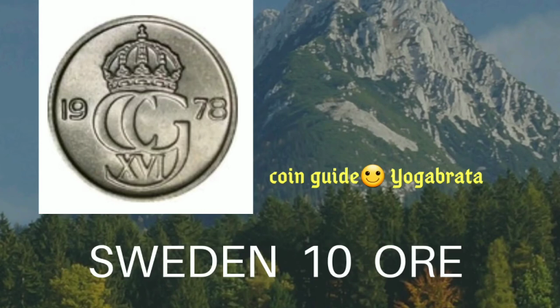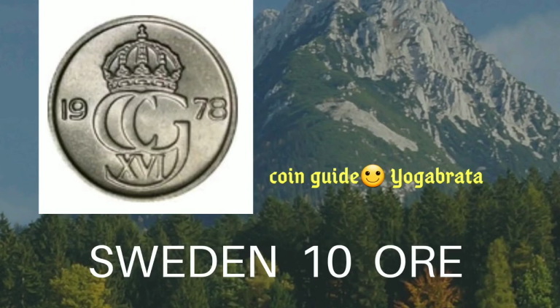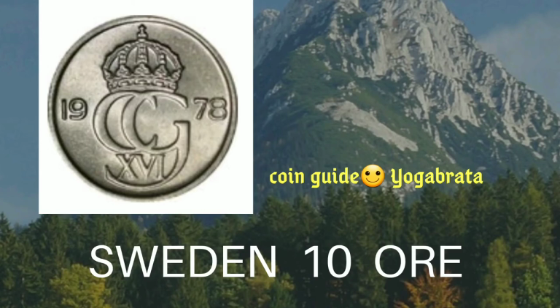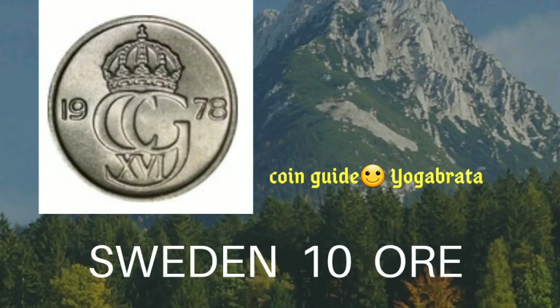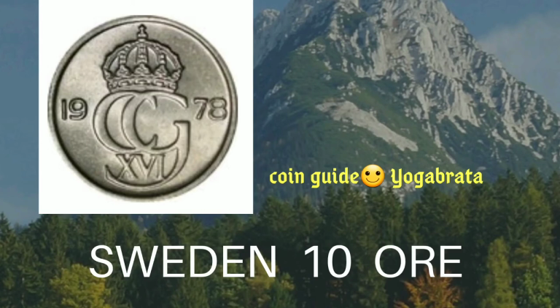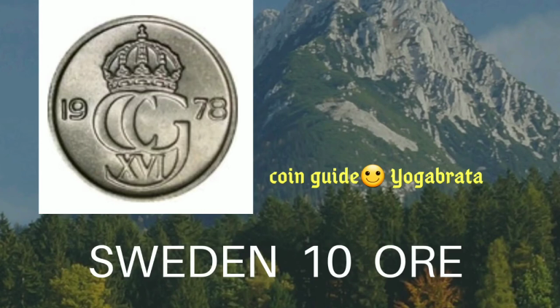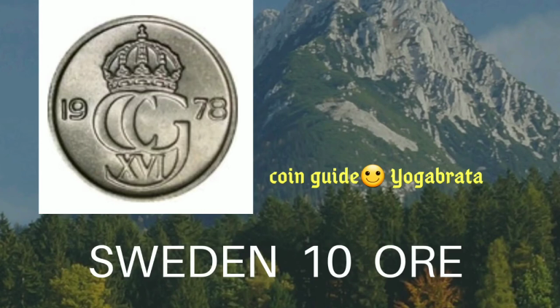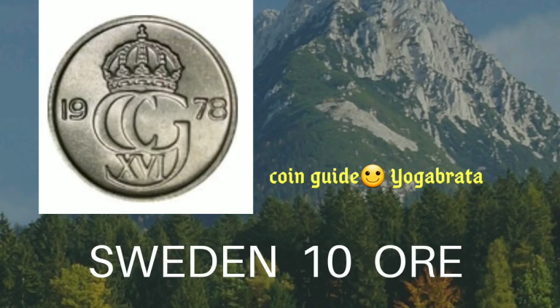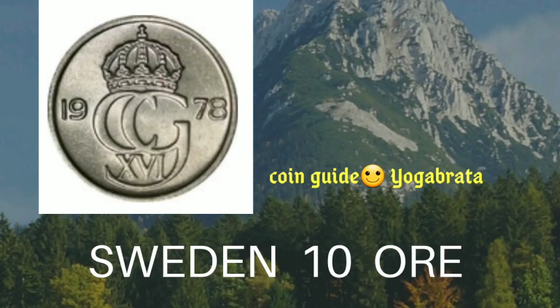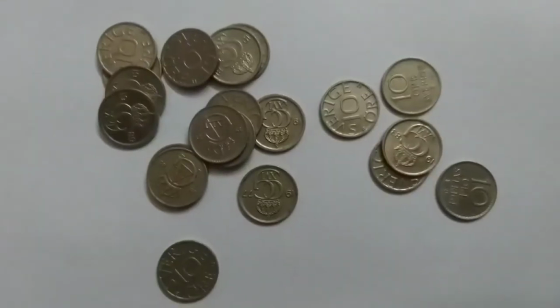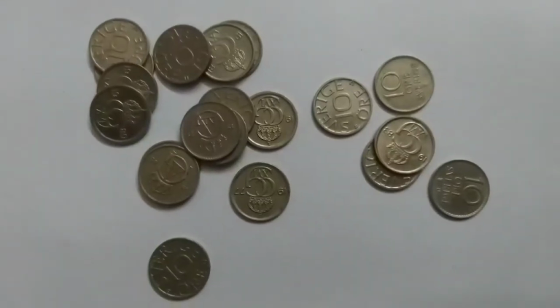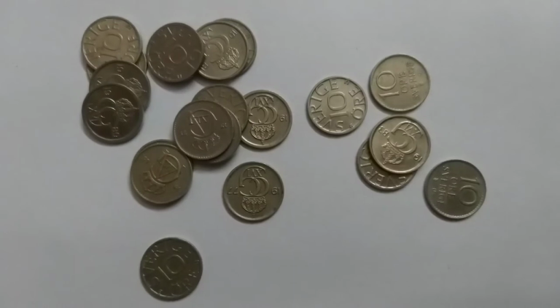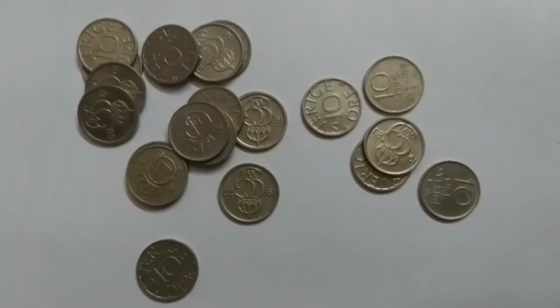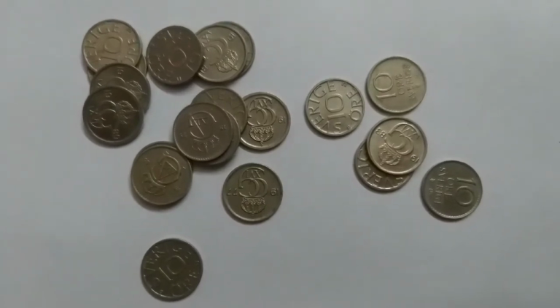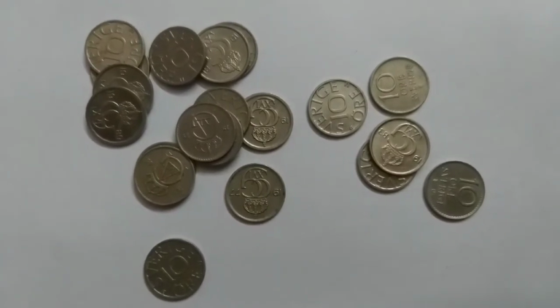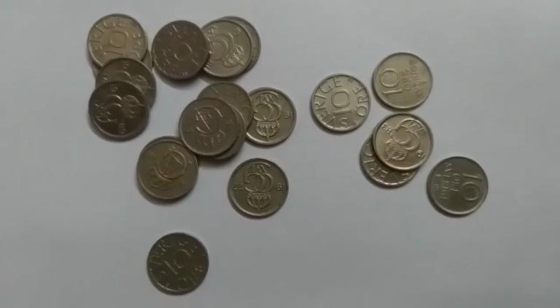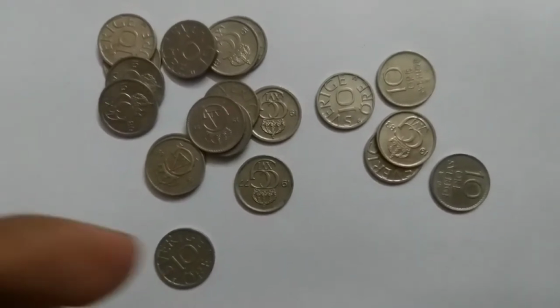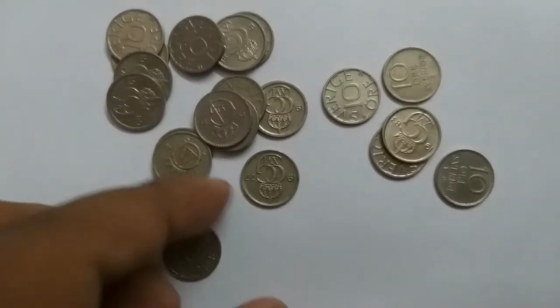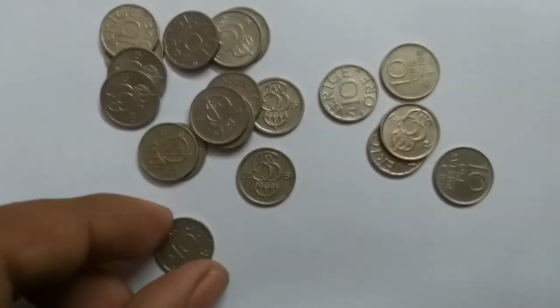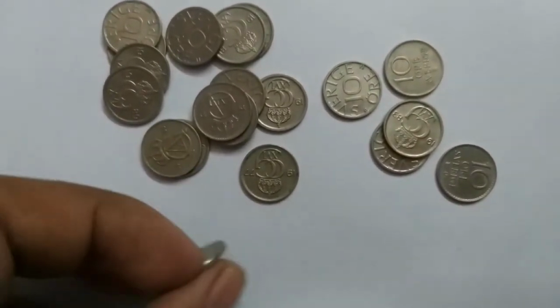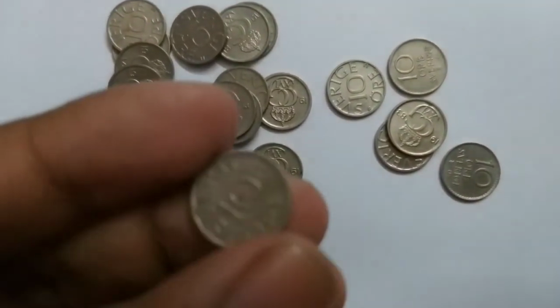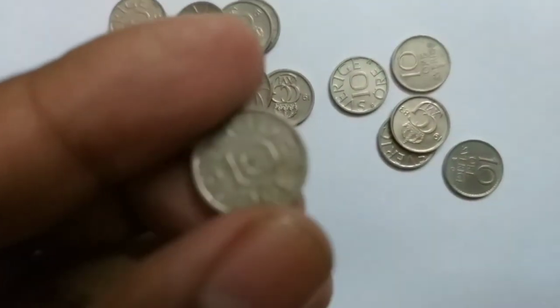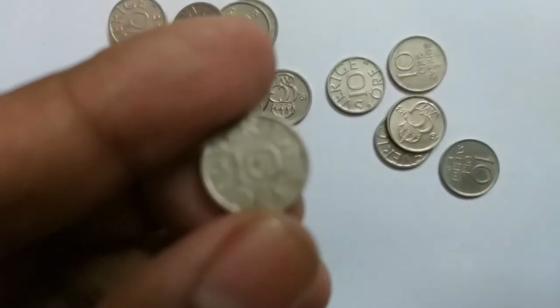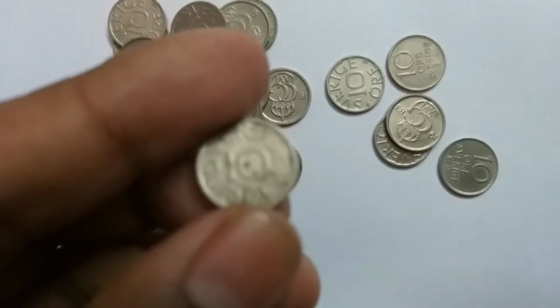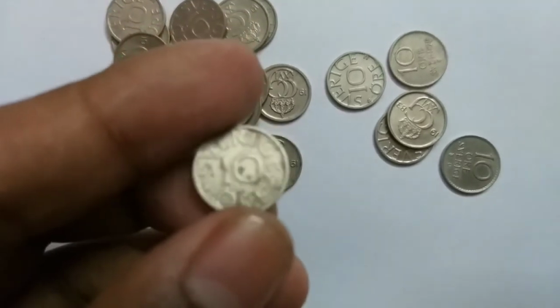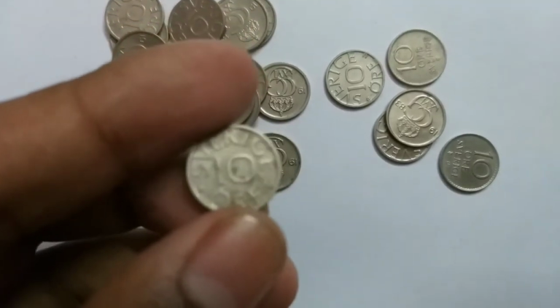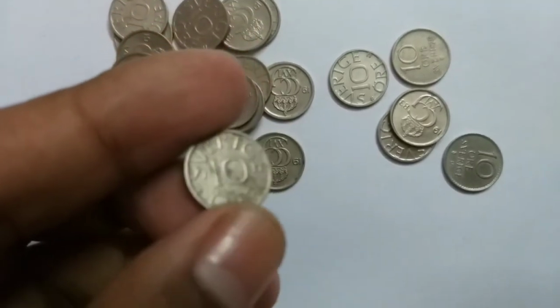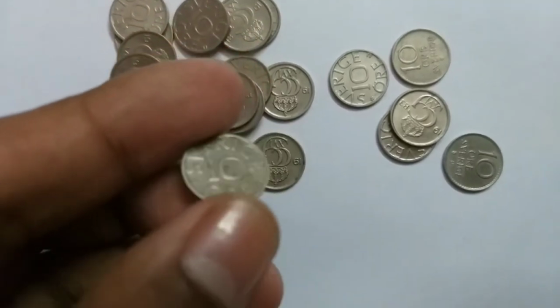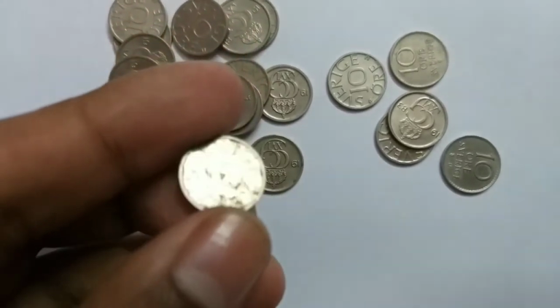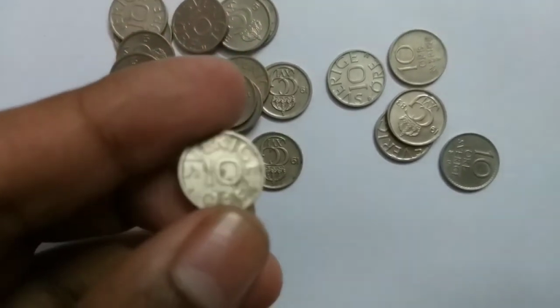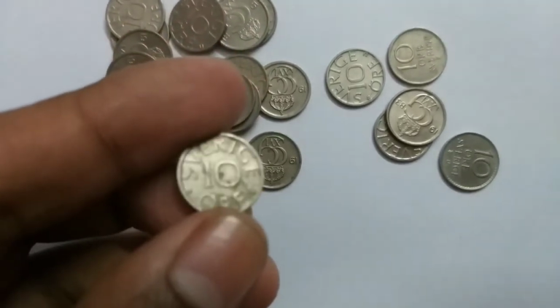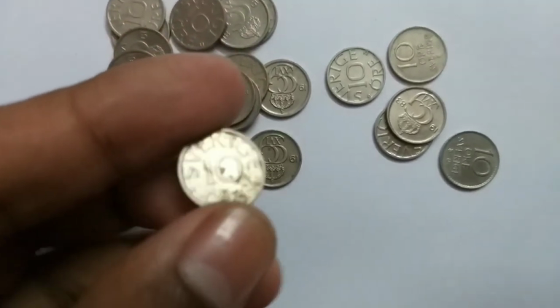Hi friends, this is InfoWild and I am Jogob Ruto with you. These coins are all from Sweden. These are minute coins, tremendous in shape and grade.